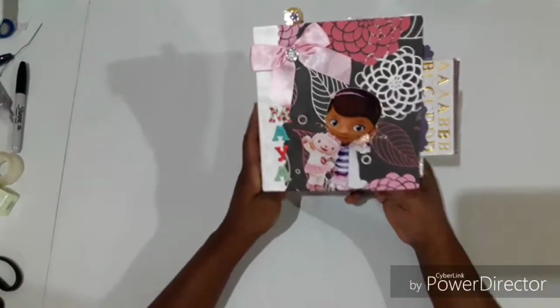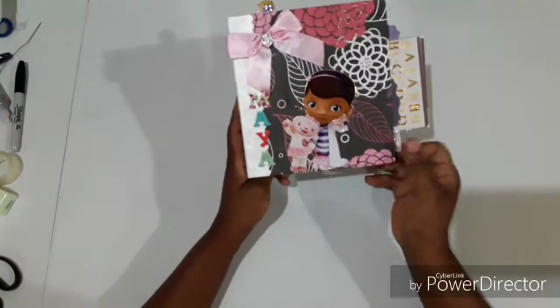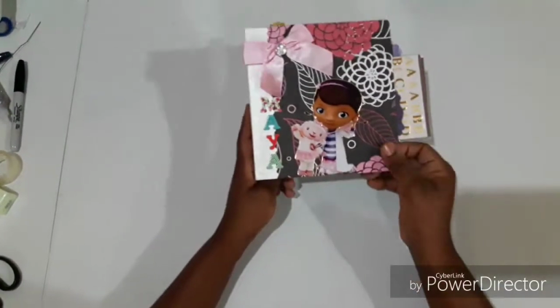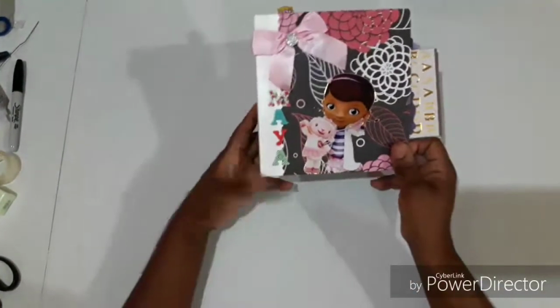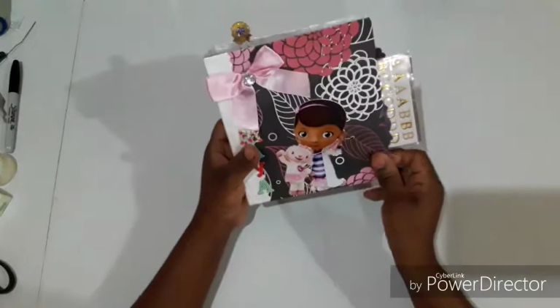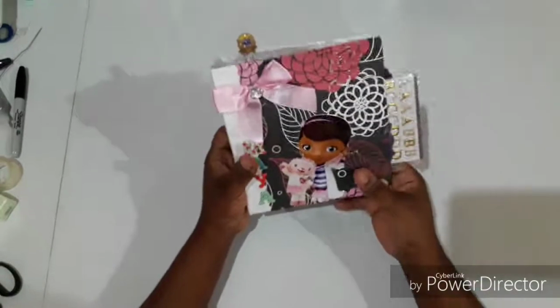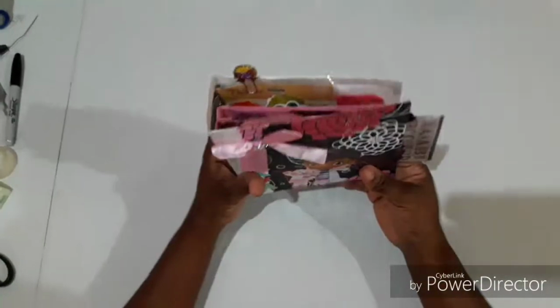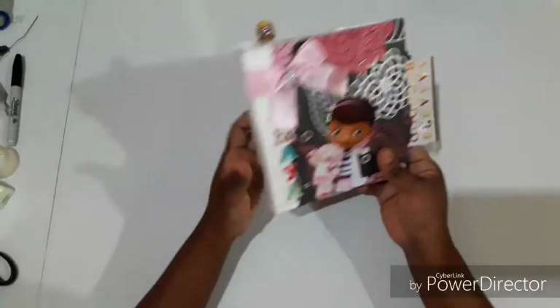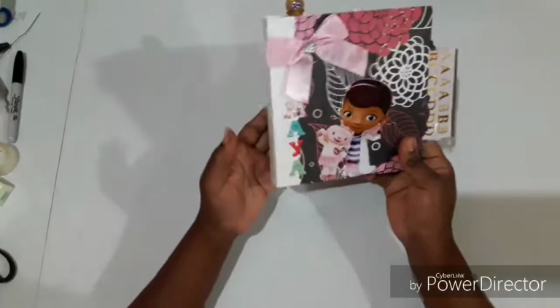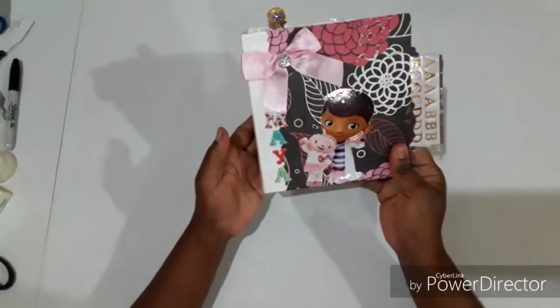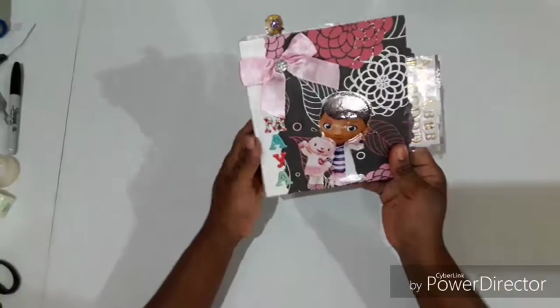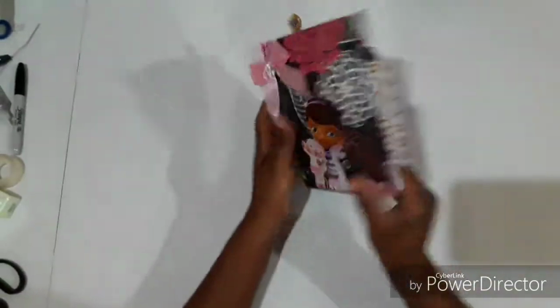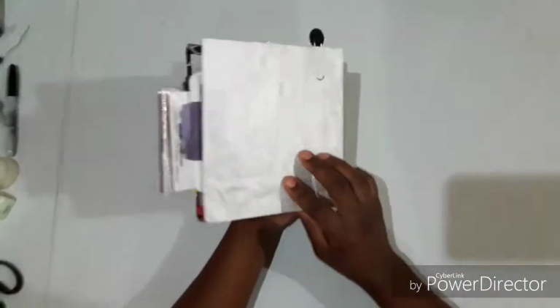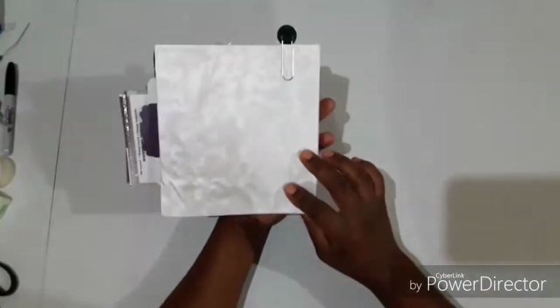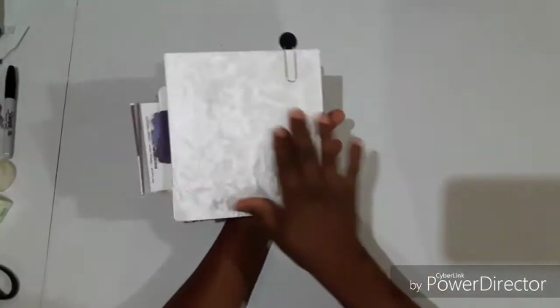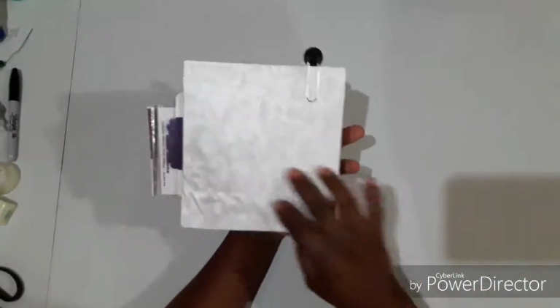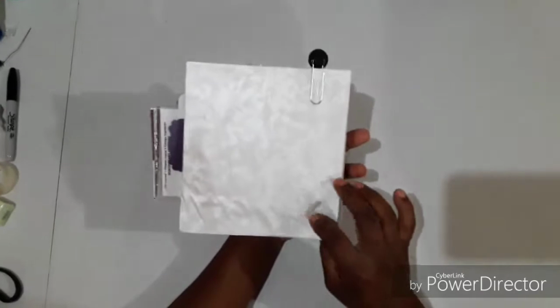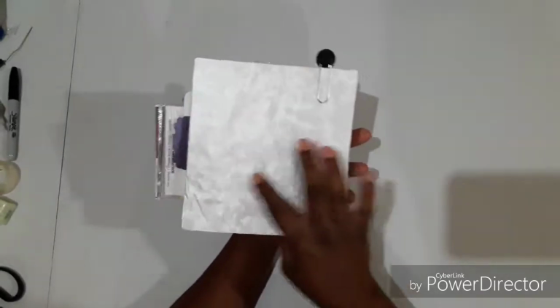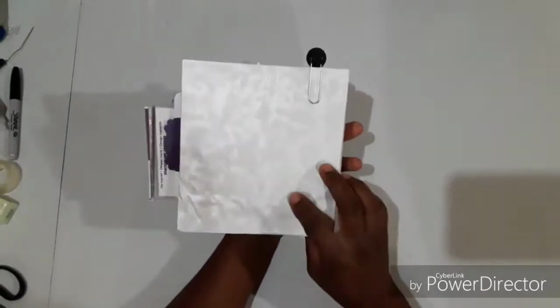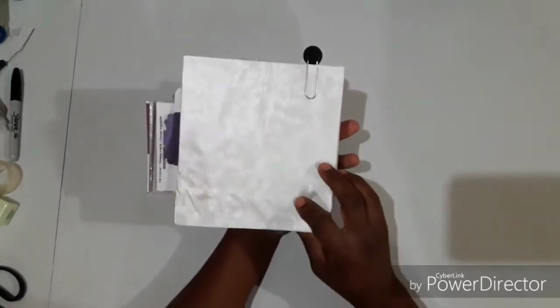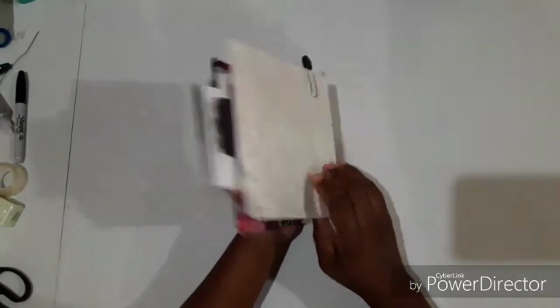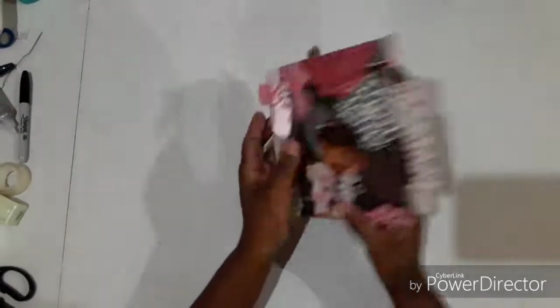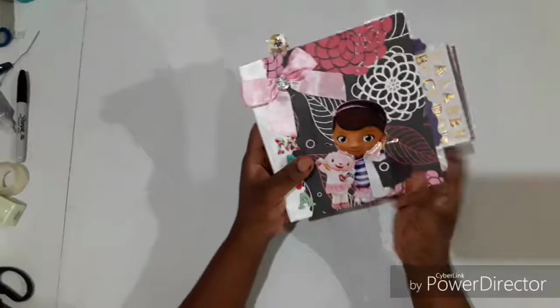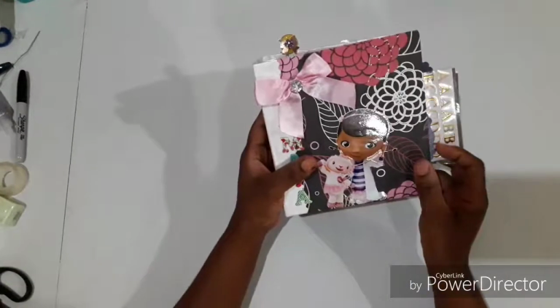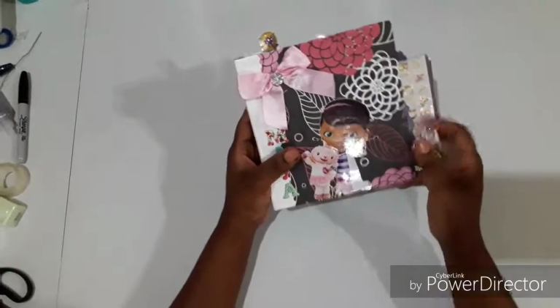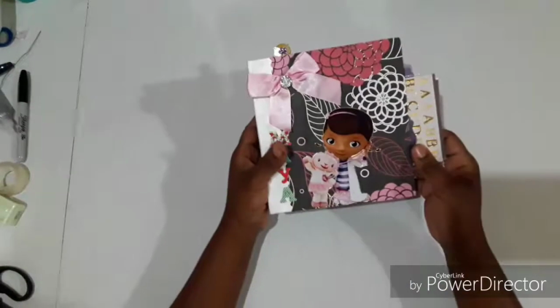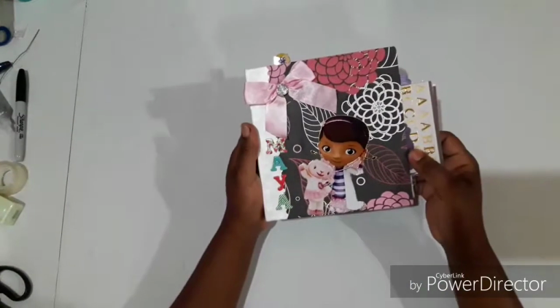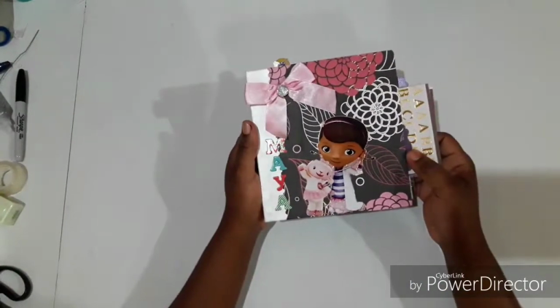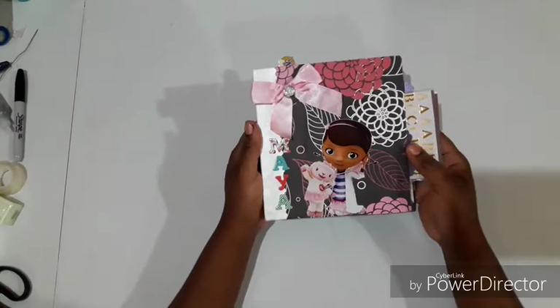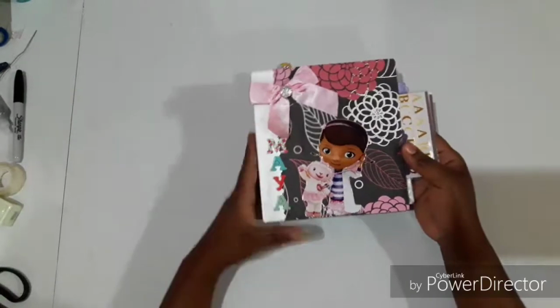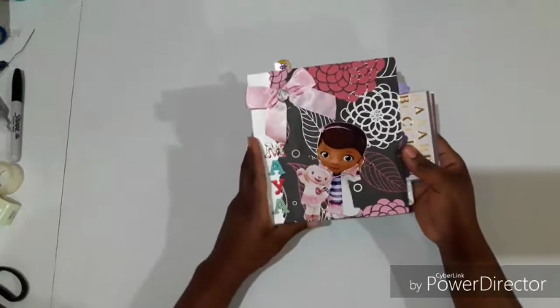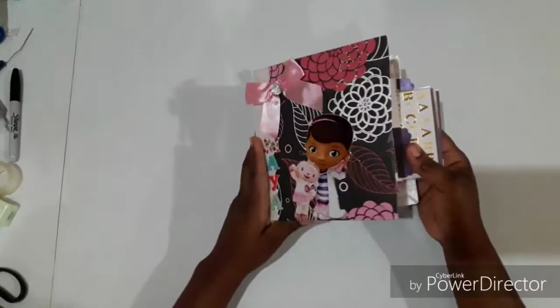This is what I came up with. This is the front cover; the back cover is just a plain patterned paper. I'm going to show you what it looks like on the inside.